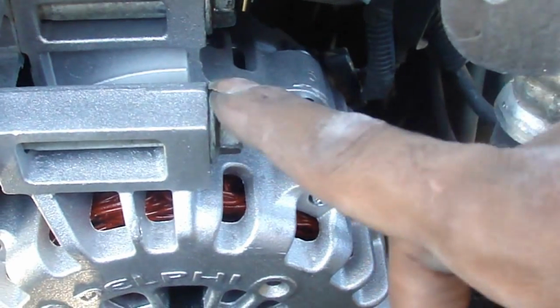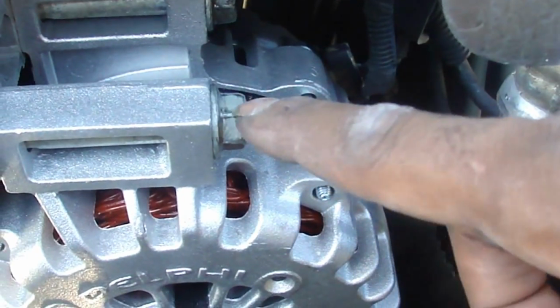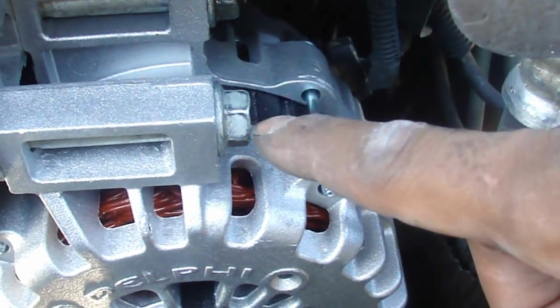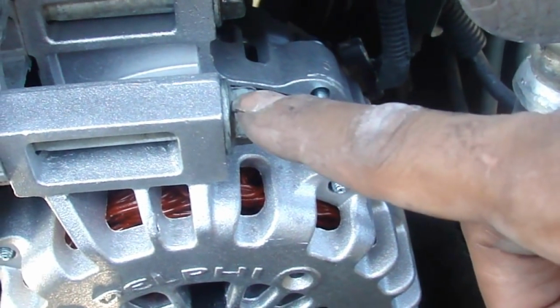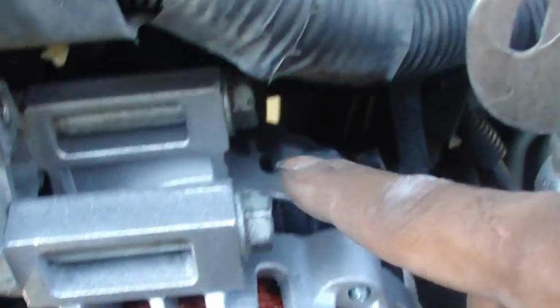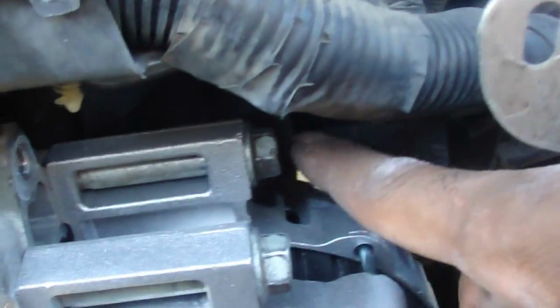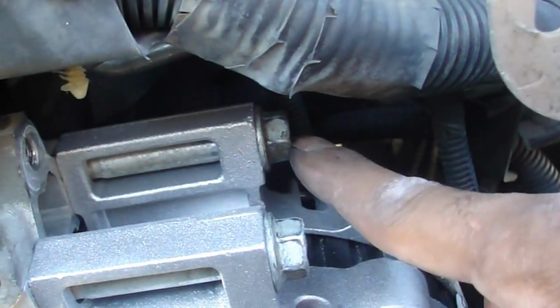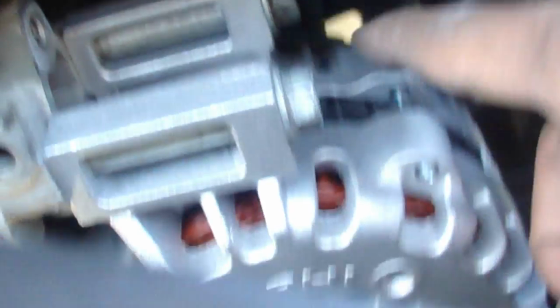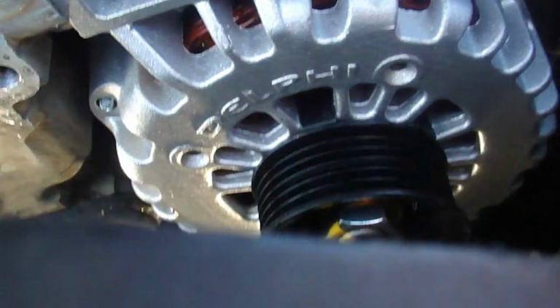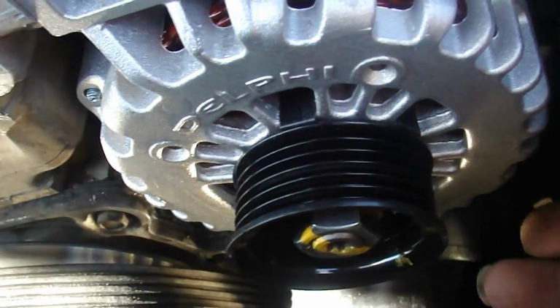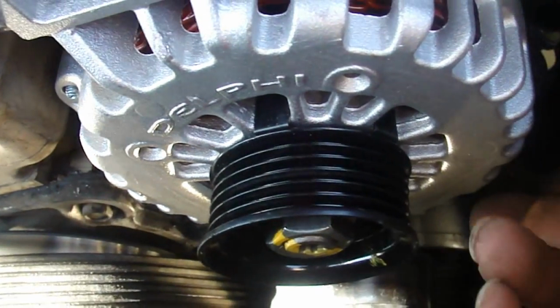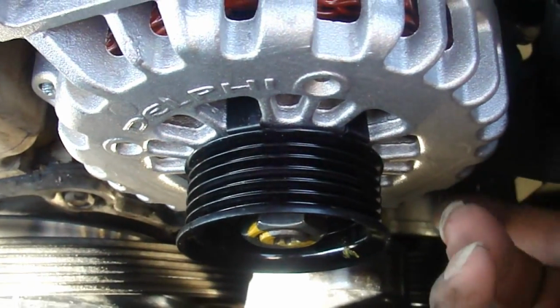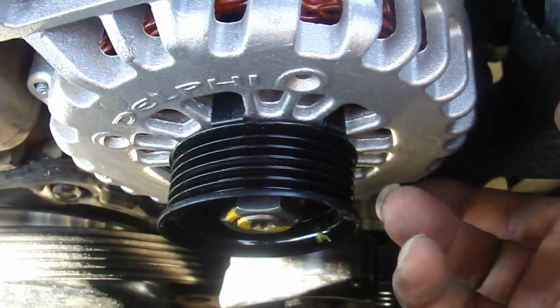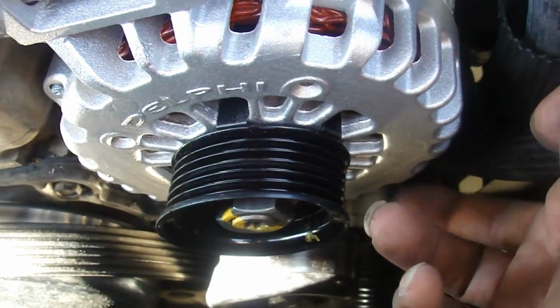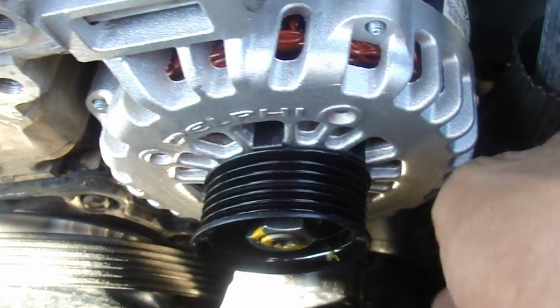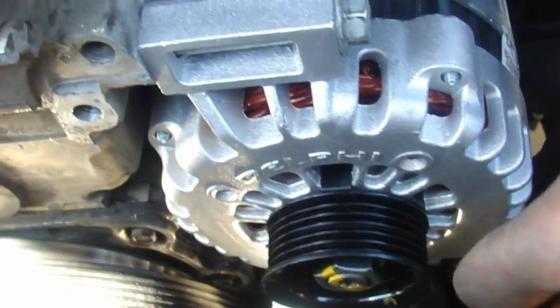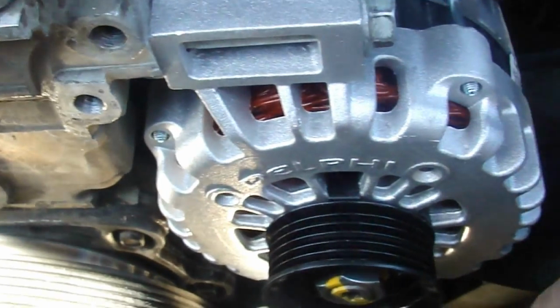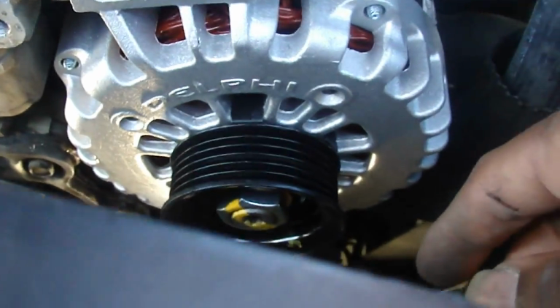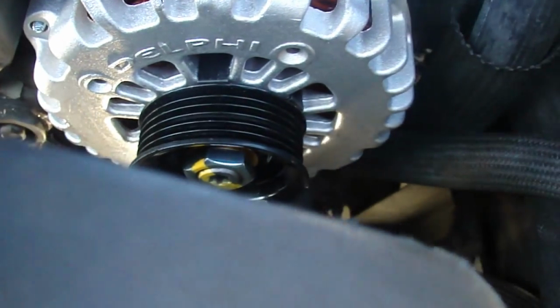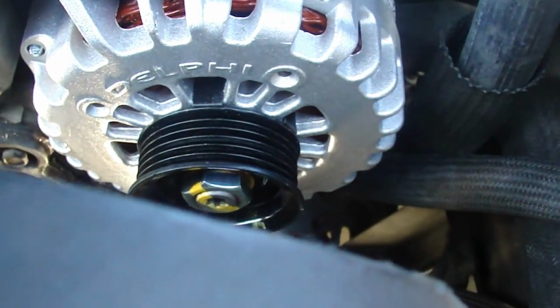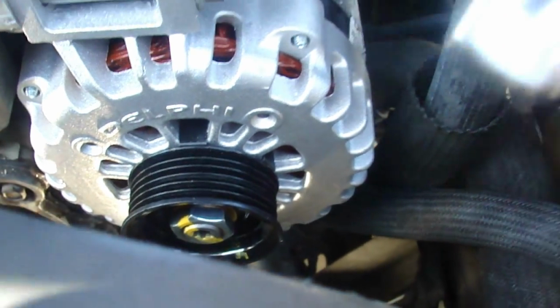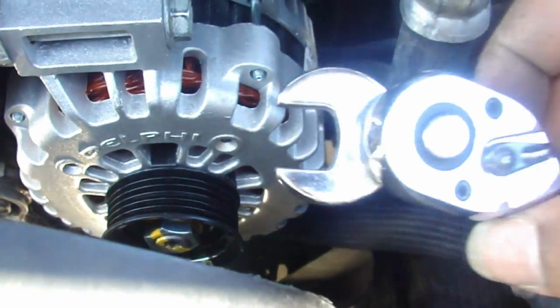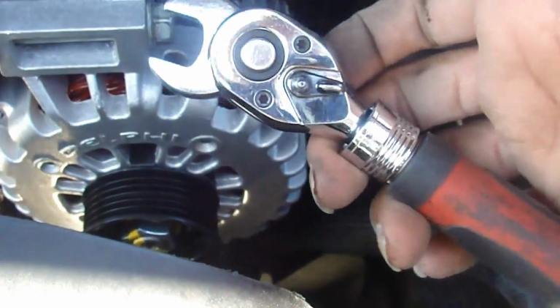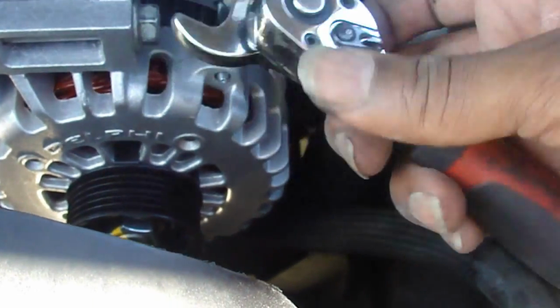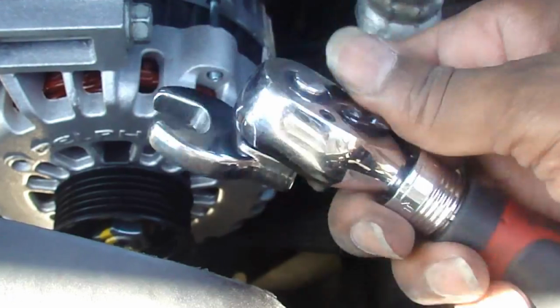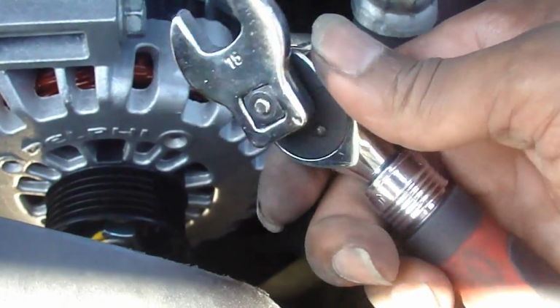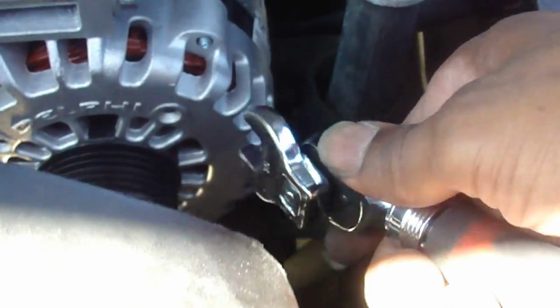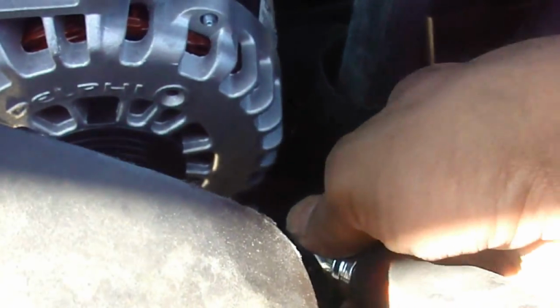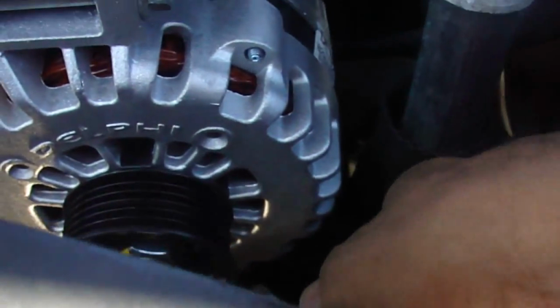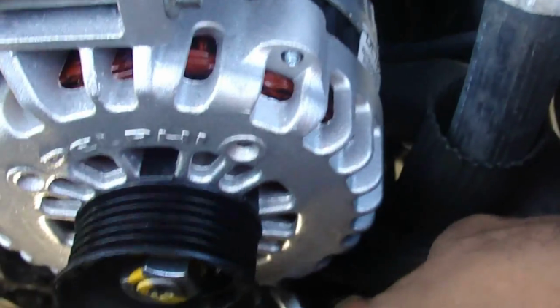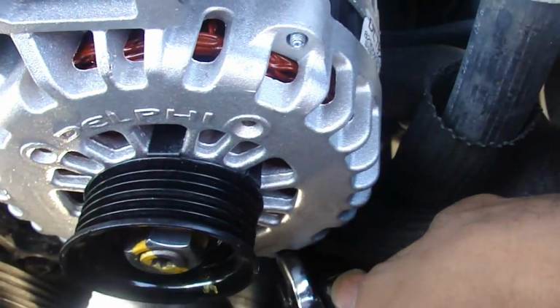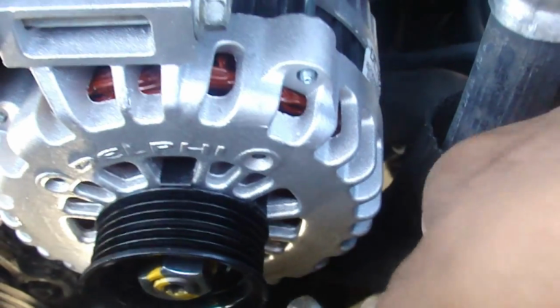Now you have a screw here, a screw here, and the other one's right under here. This is what I had to use to get to that bottom screw, right there.